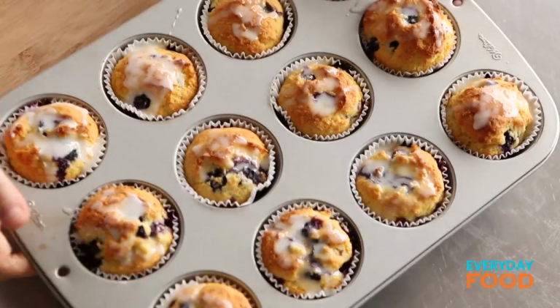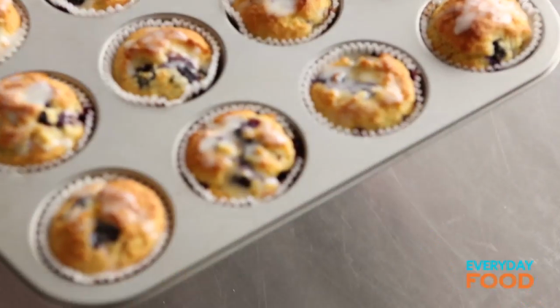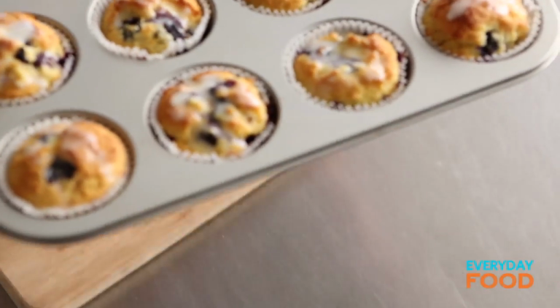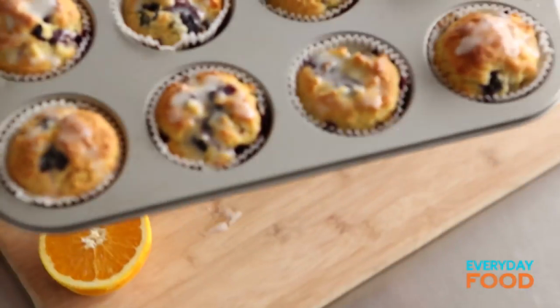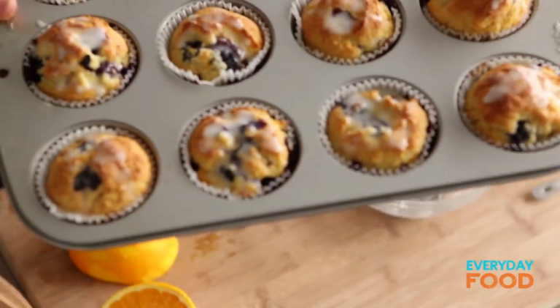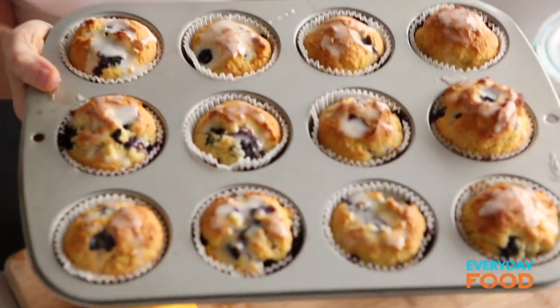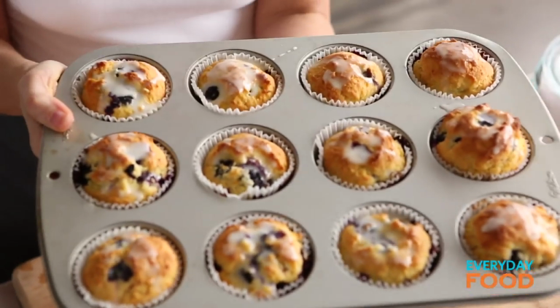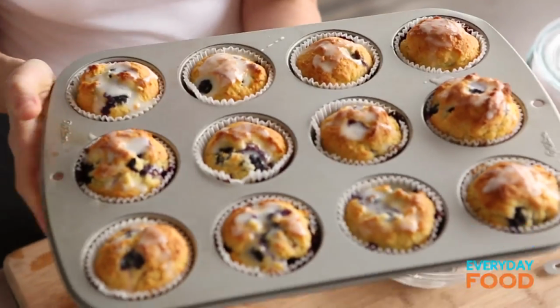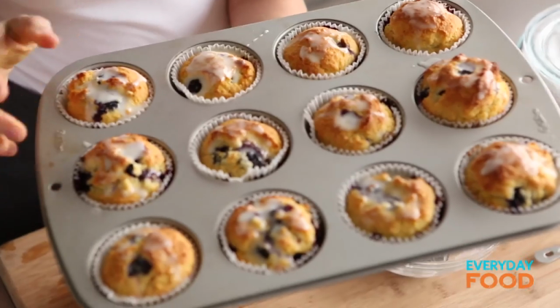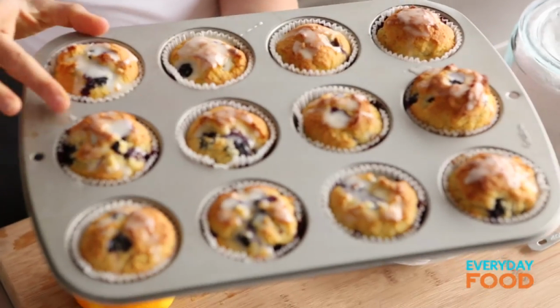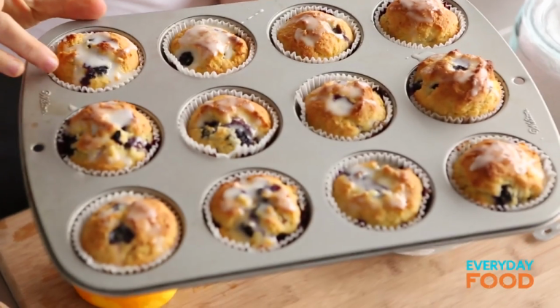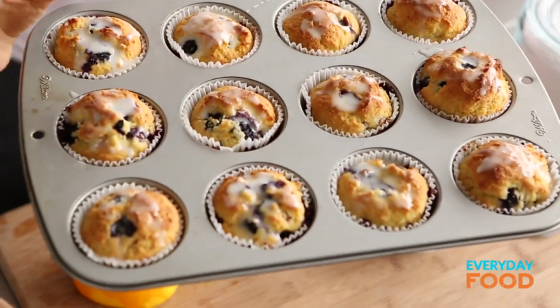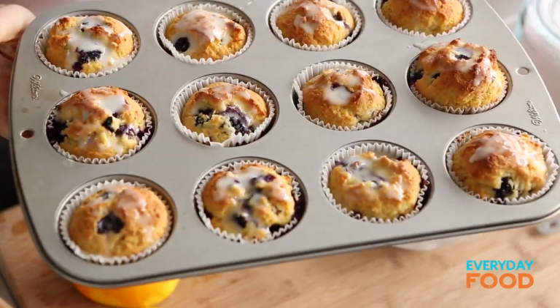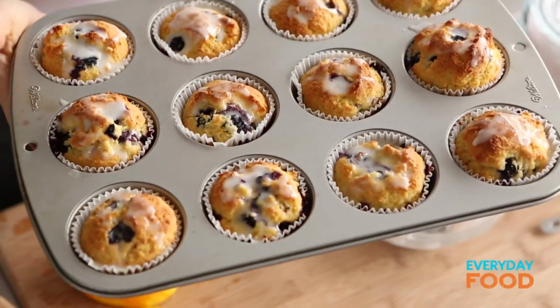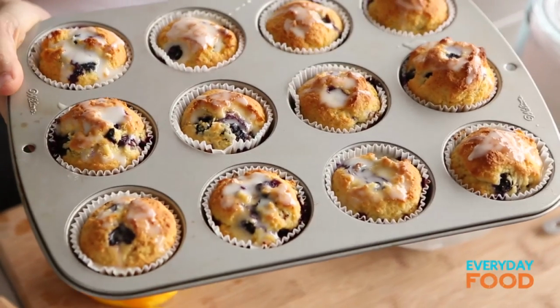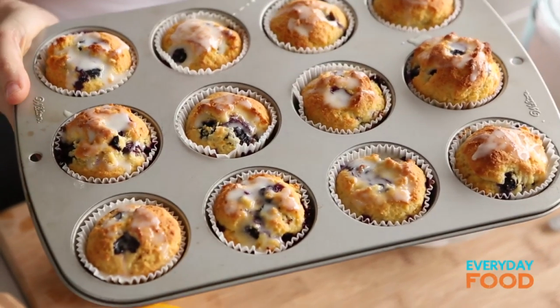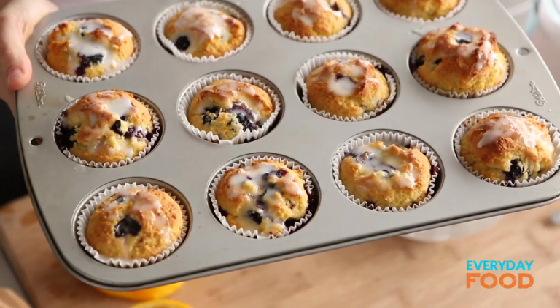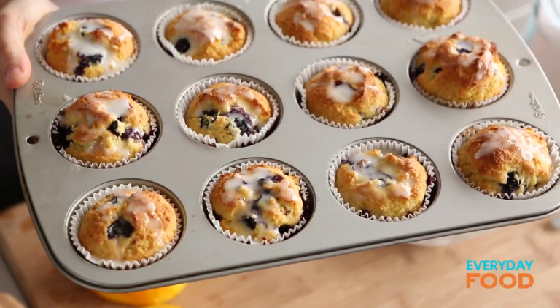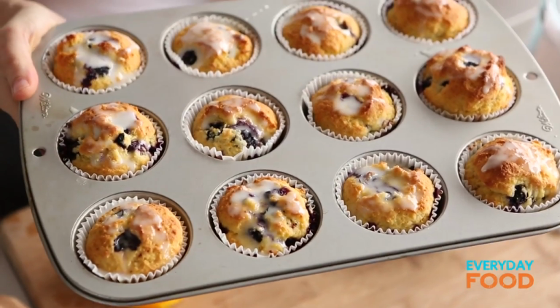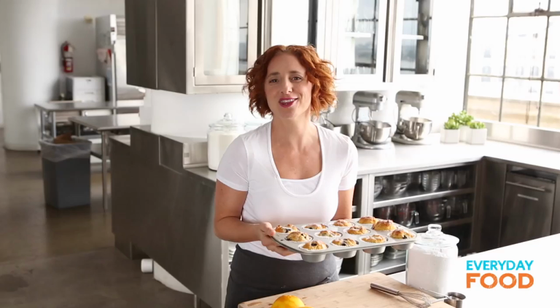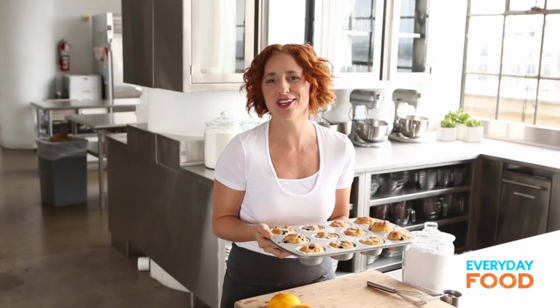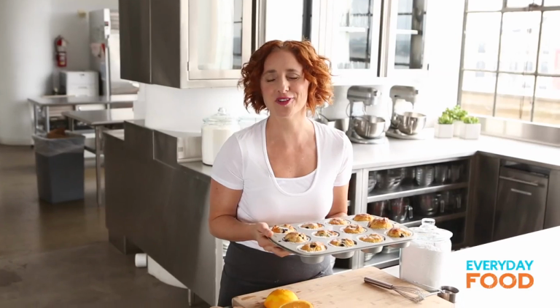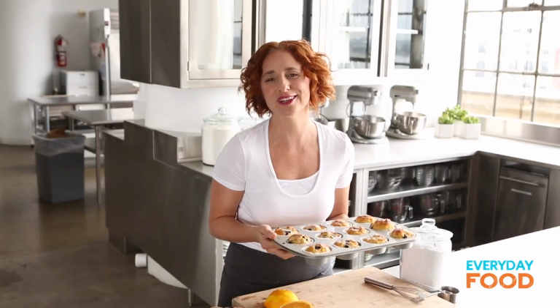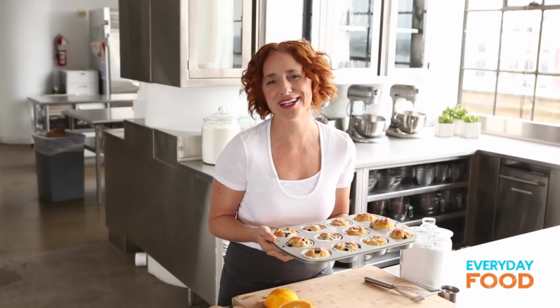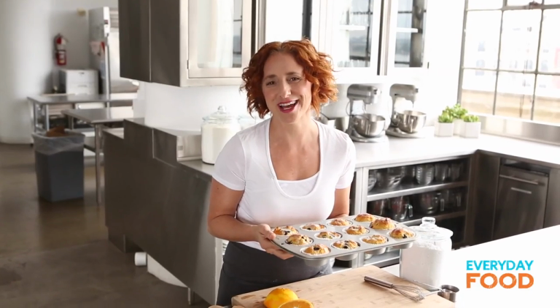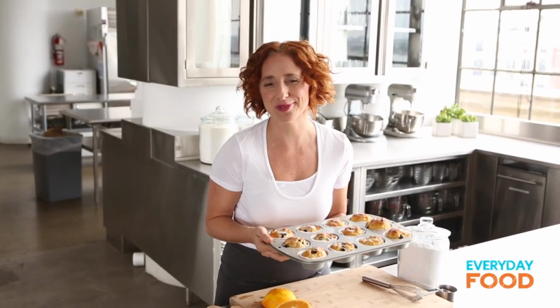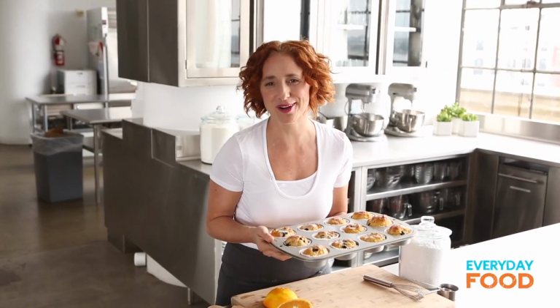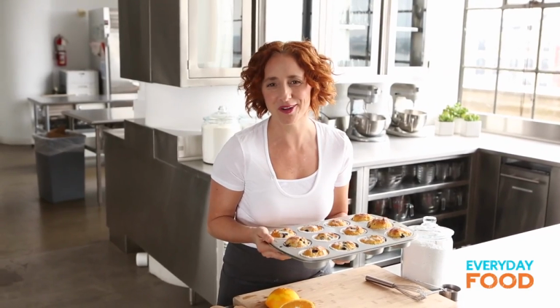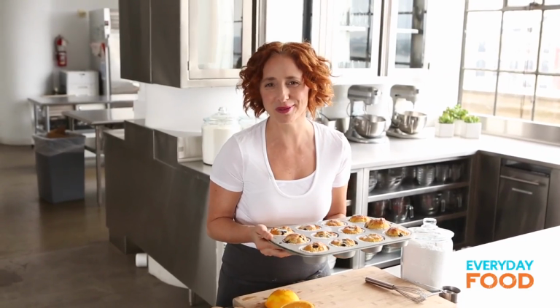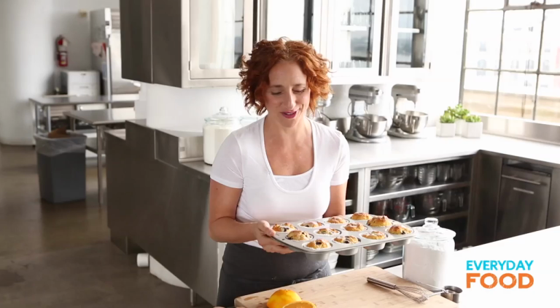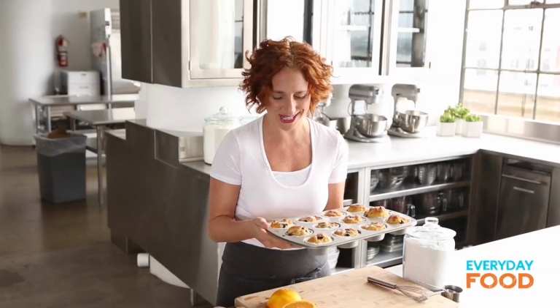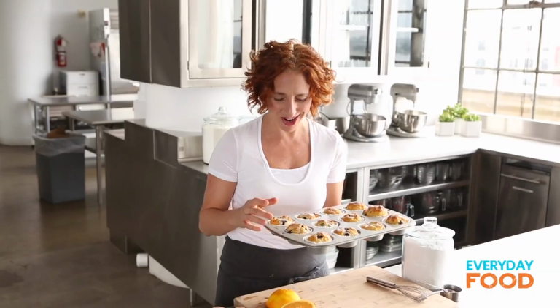We're done! Just let these guys set for a few minutes so you don't get too messy while you're eating them, and then you can enjoy them. I think you're going to love them — they're so easy. You're going to thank me. Thank you for the lightened-up blueberry cornmeal muffins, Sarah!